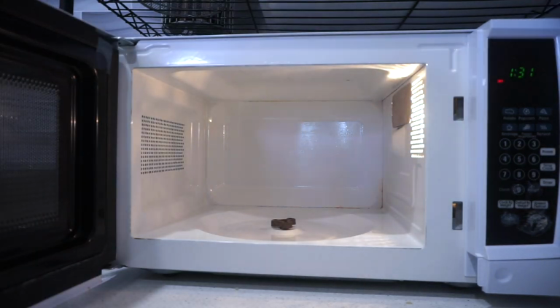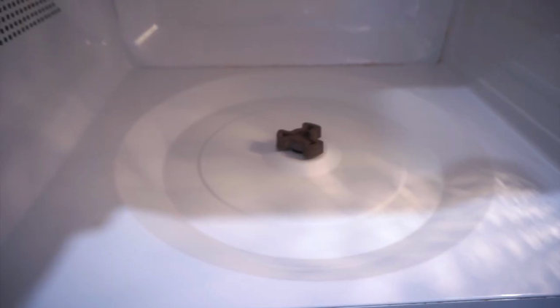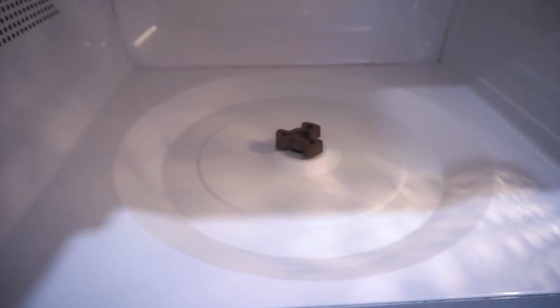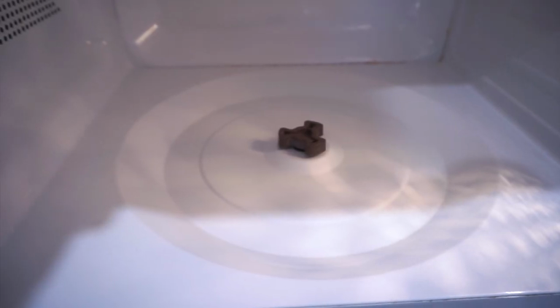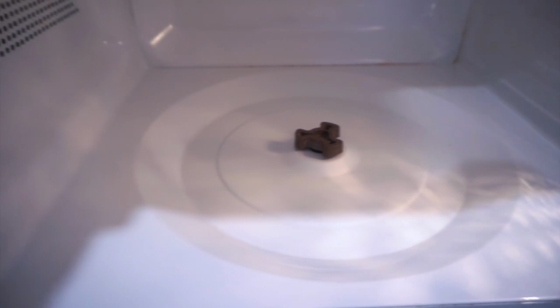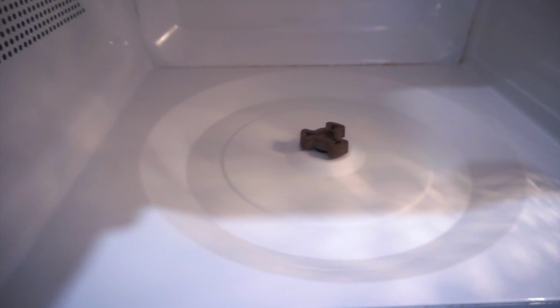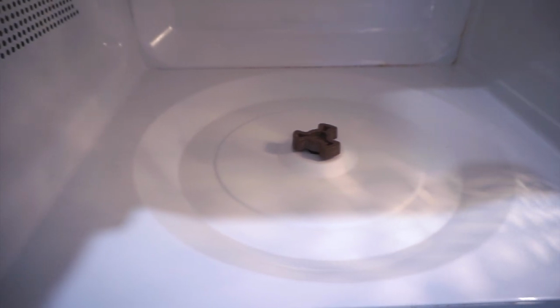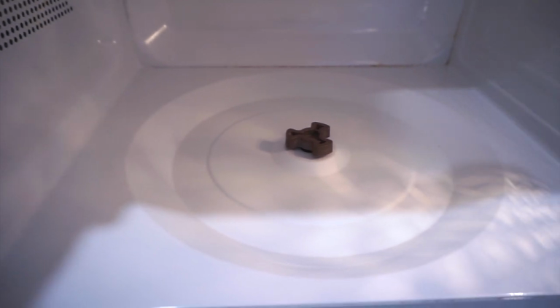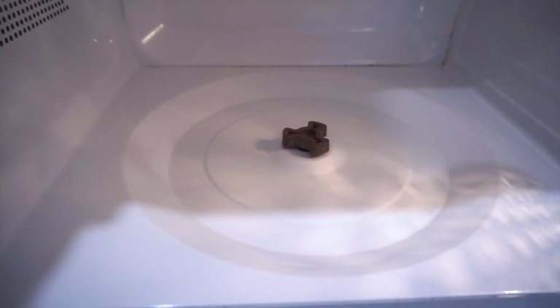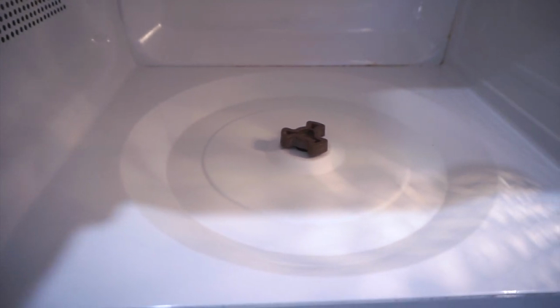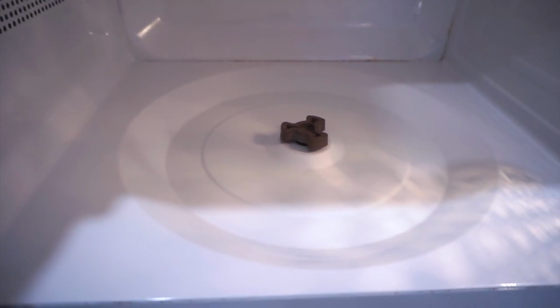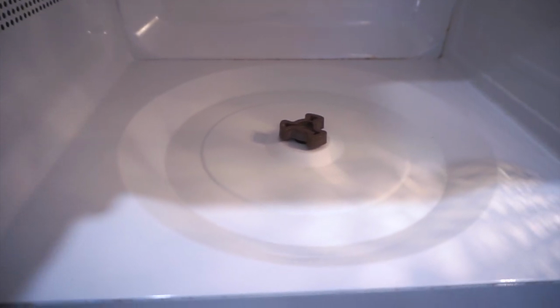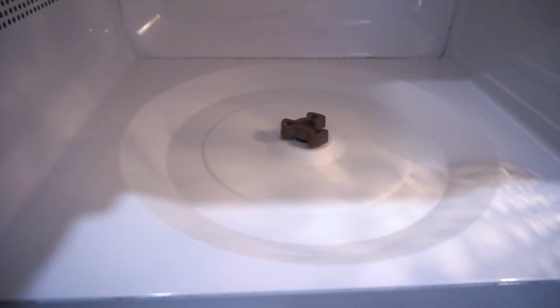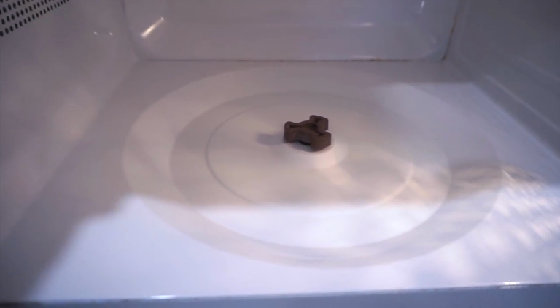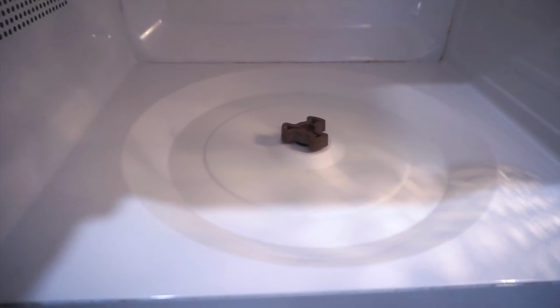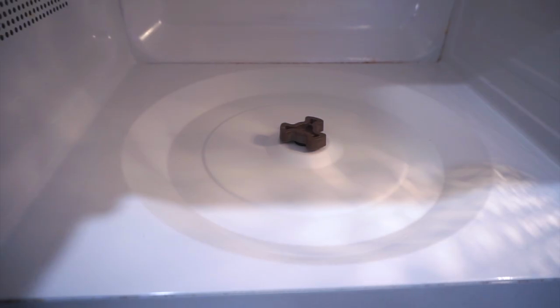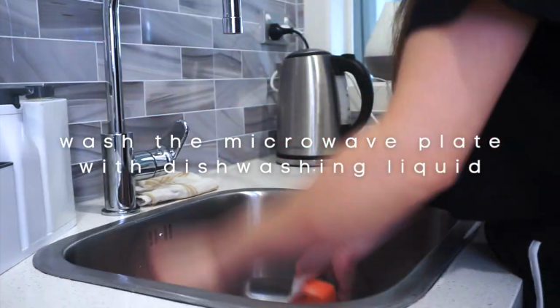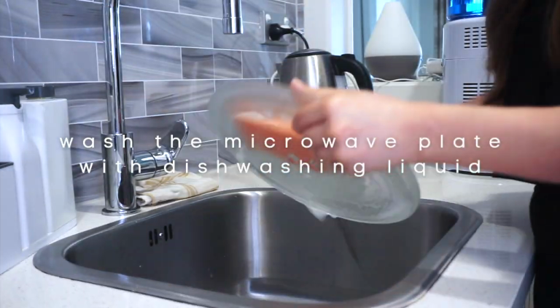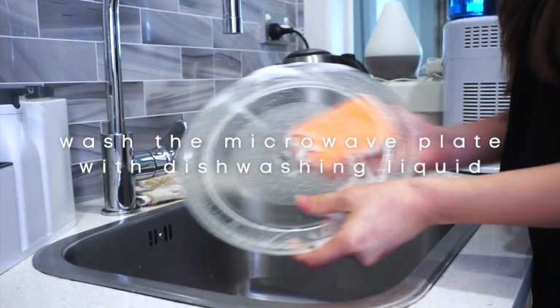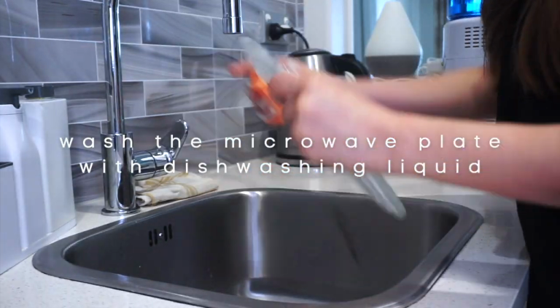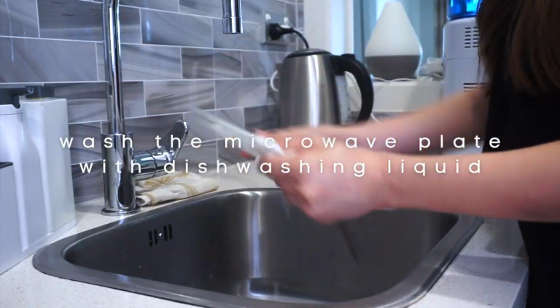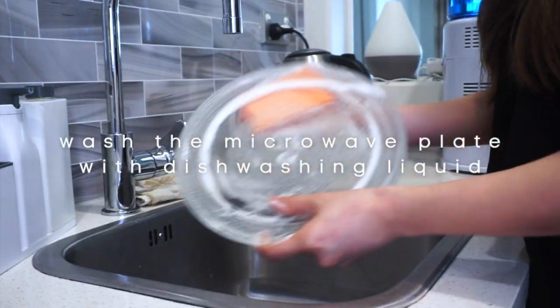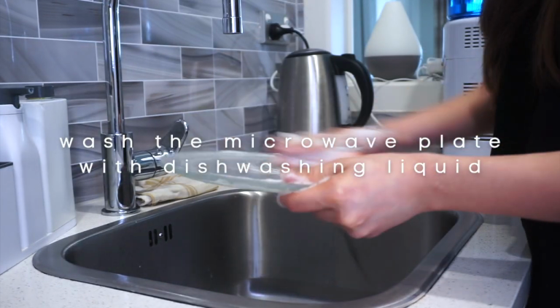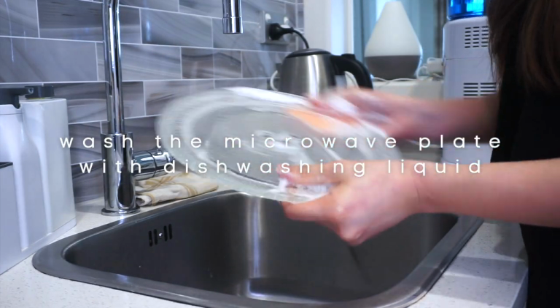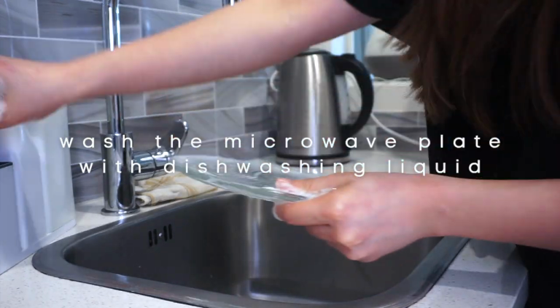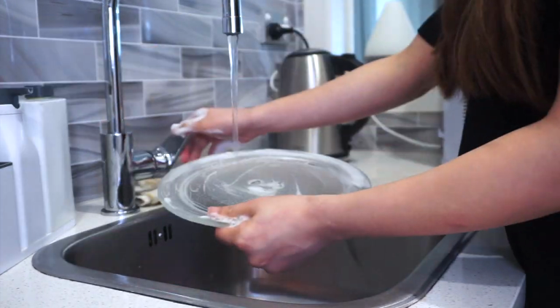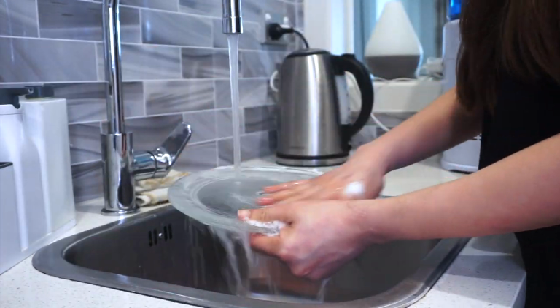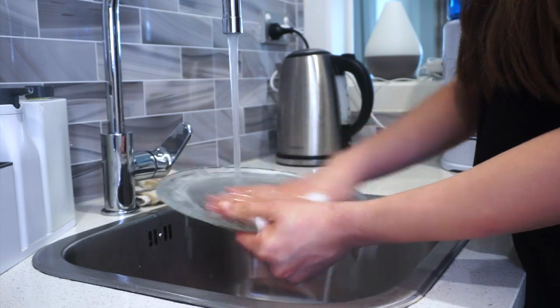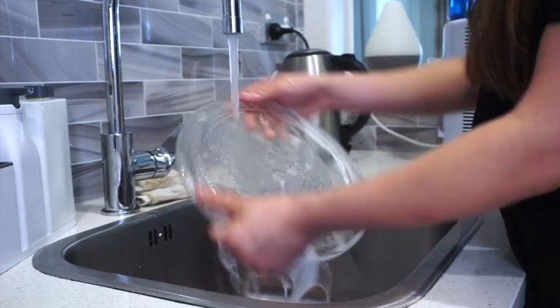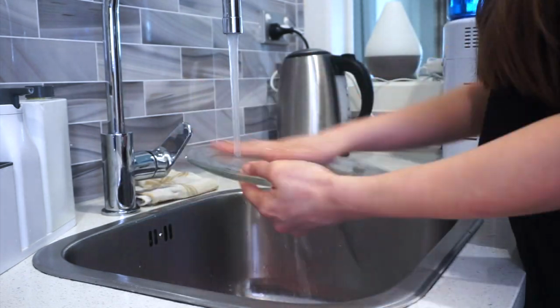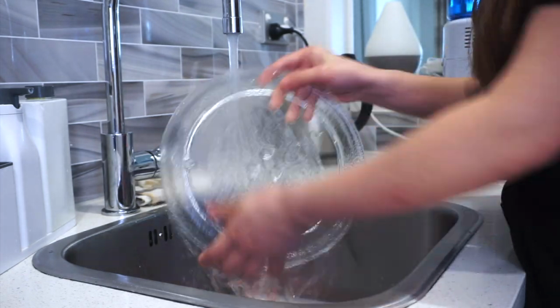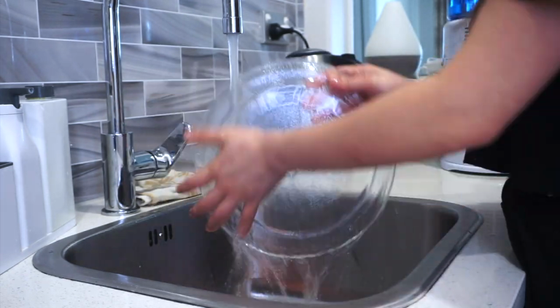There's still one corner which still has a bit of hardened grease, but this microwave looks already cleaner than before. Now I'm washing the microwave plate just like regular dishwashing, or you can also put this inside your dishwasher if you have one.